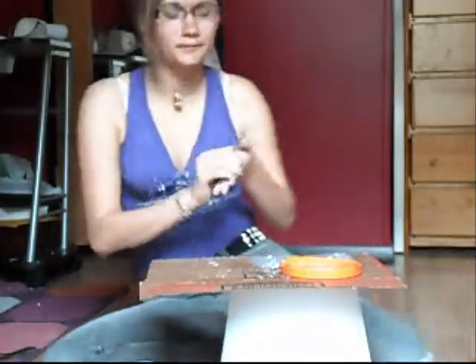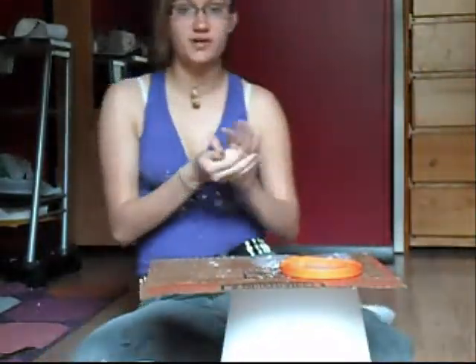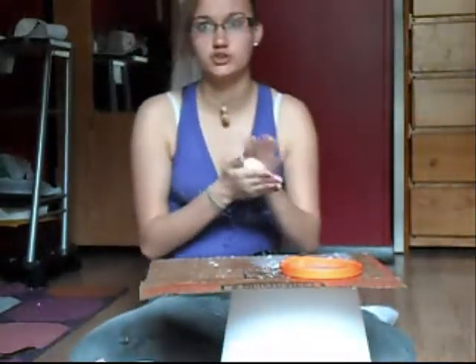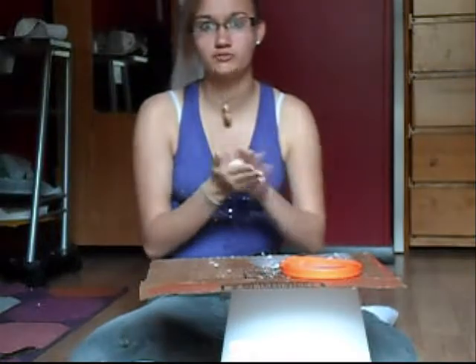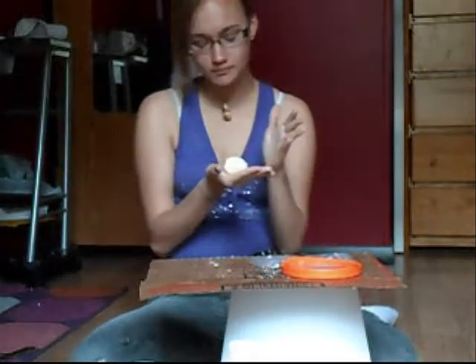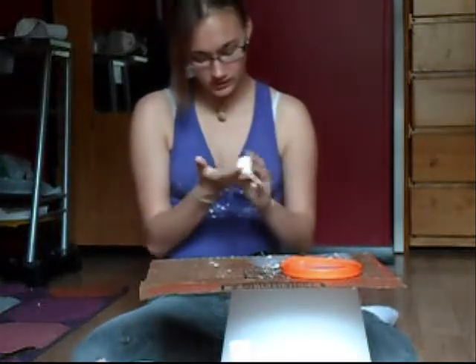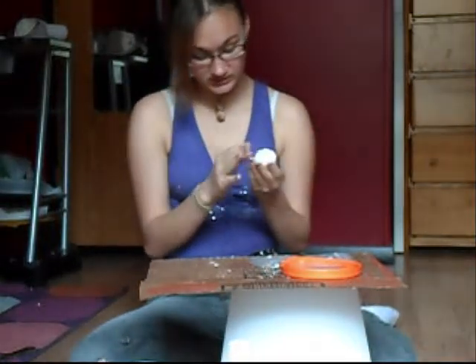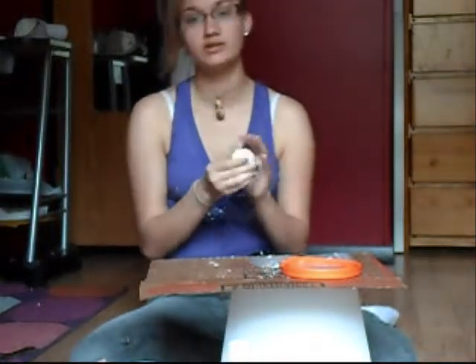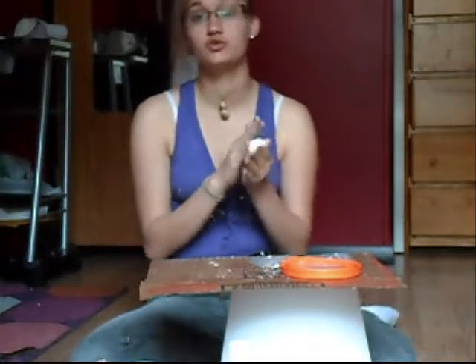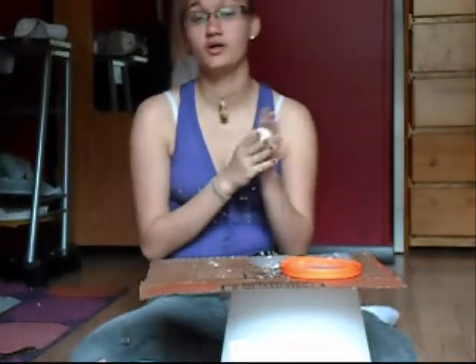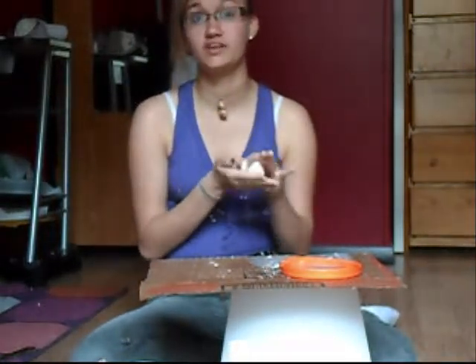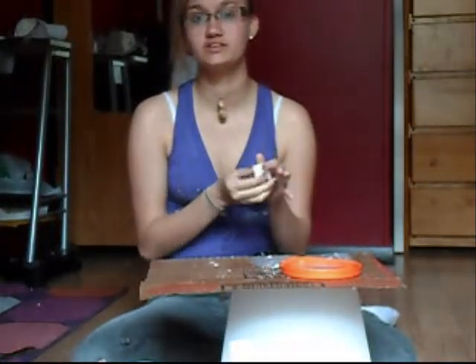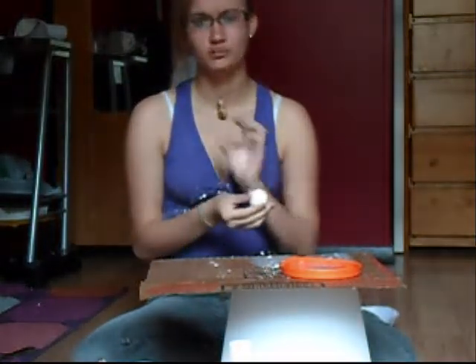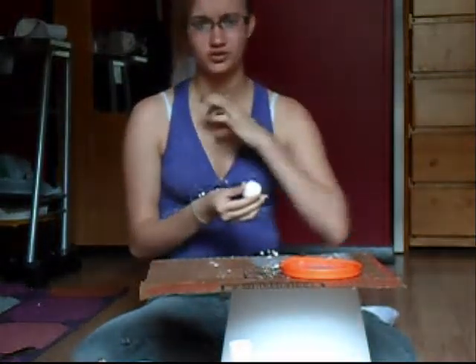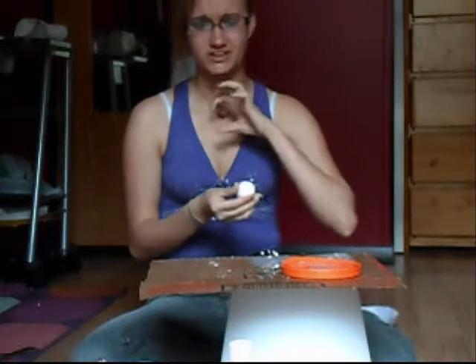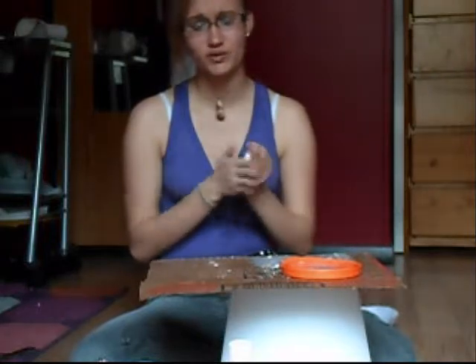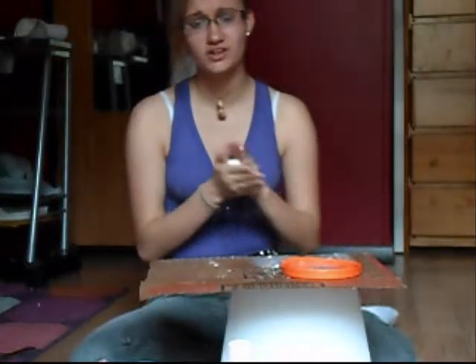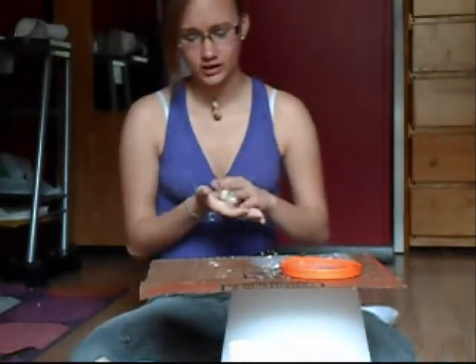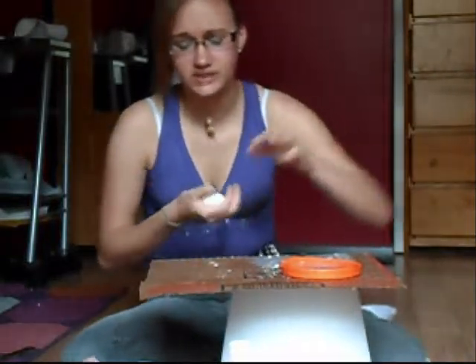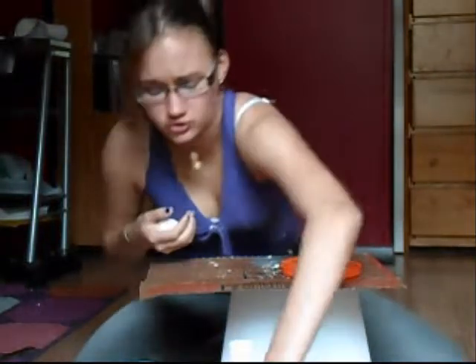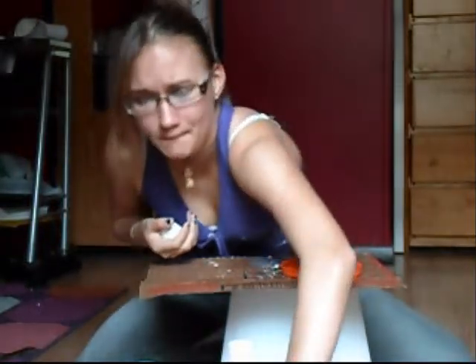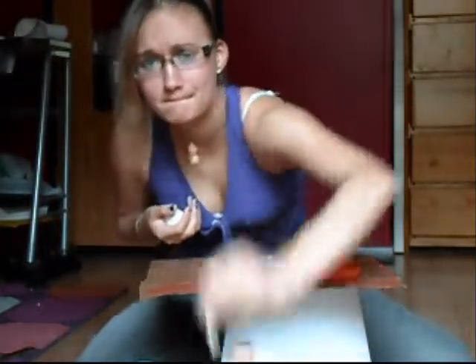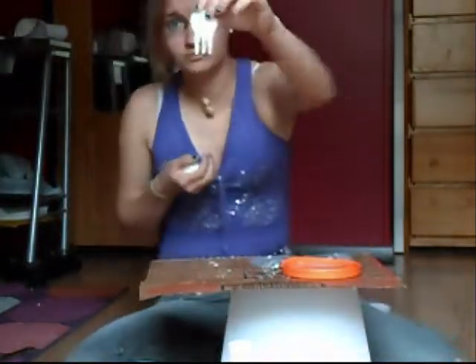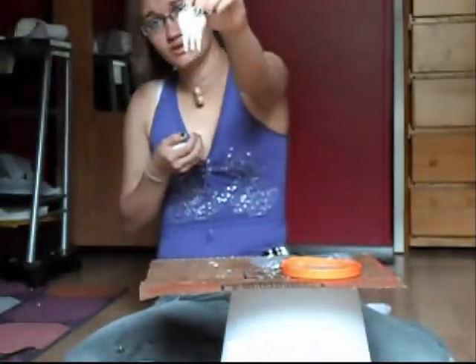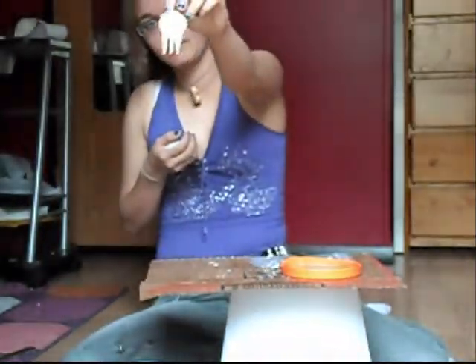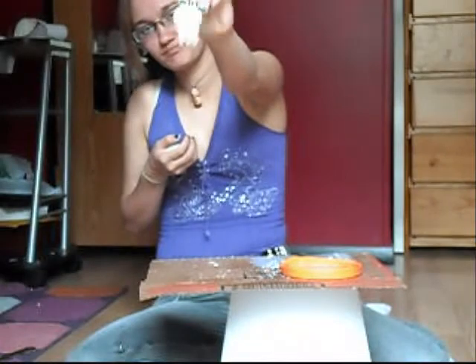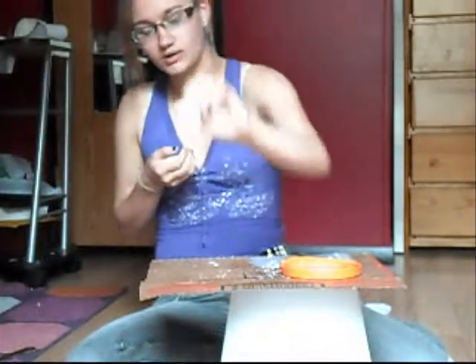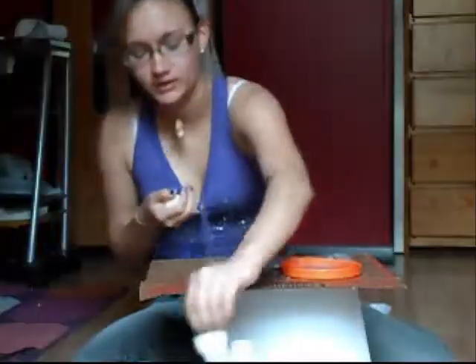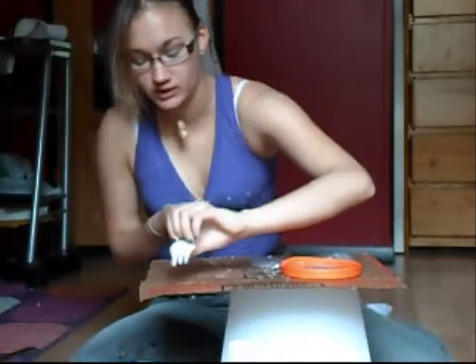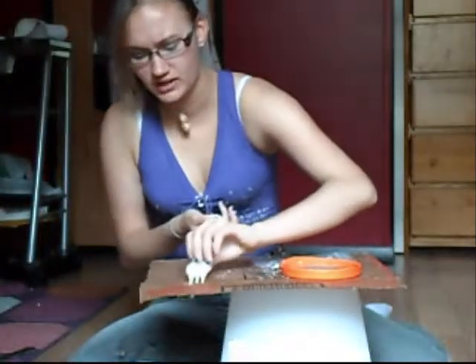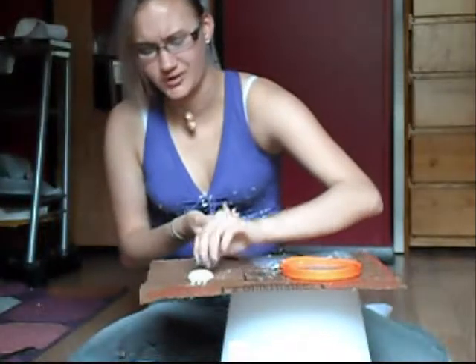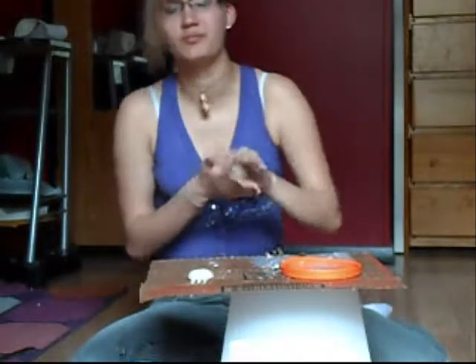This is my first YouTube video. This is a tutorial on Death the Kid's brooch or necktie that he wears. It's actually a skull, and that's one I made three days ago.